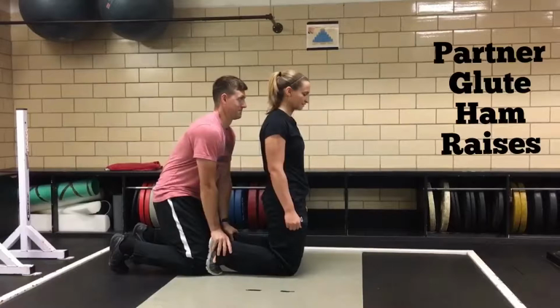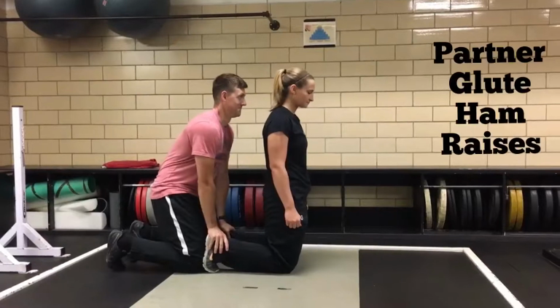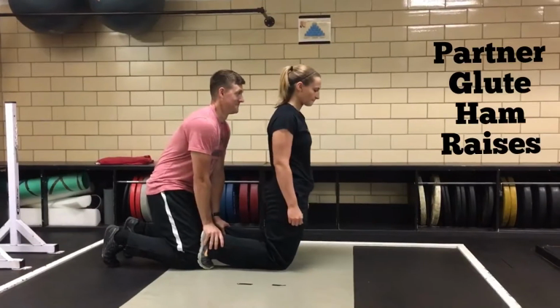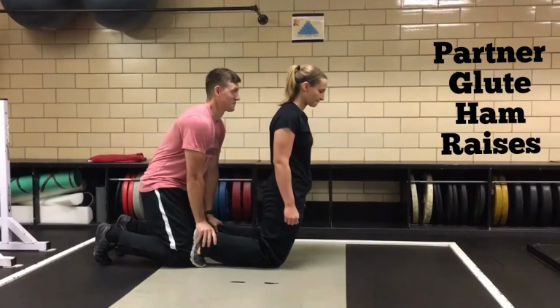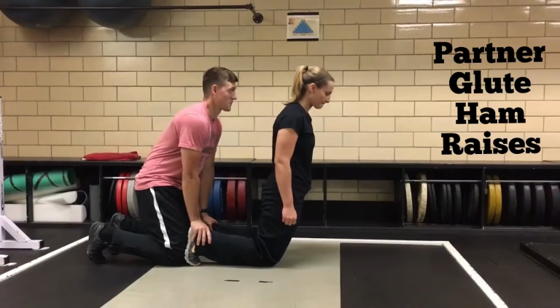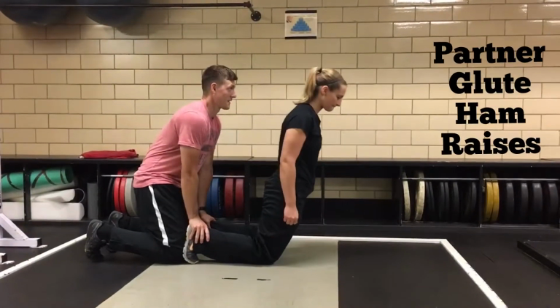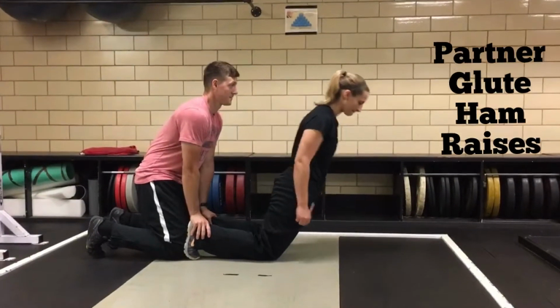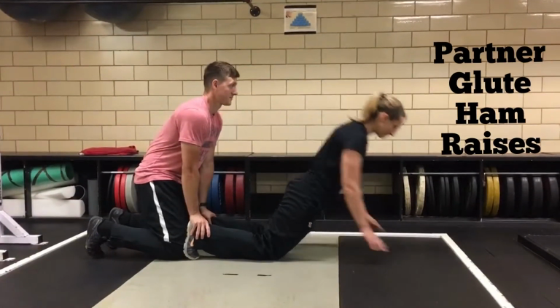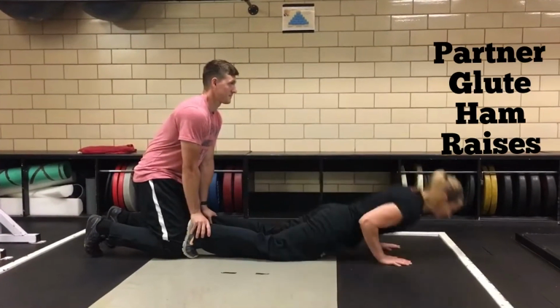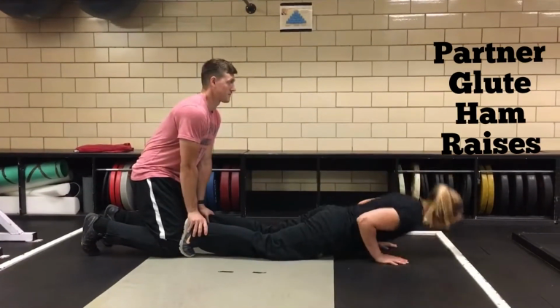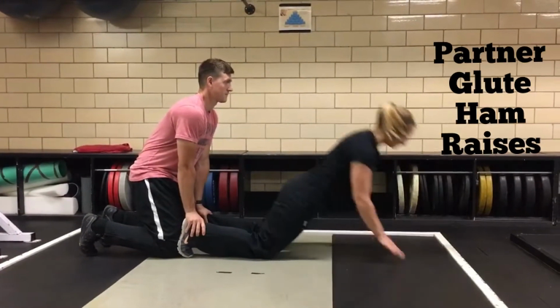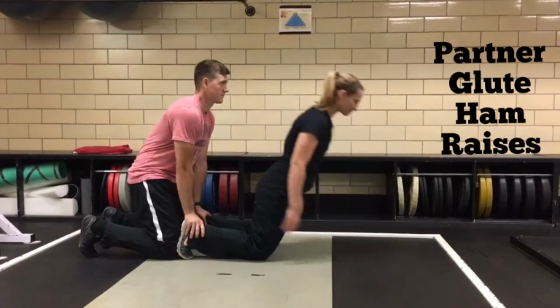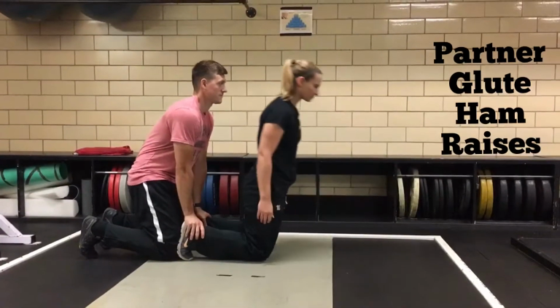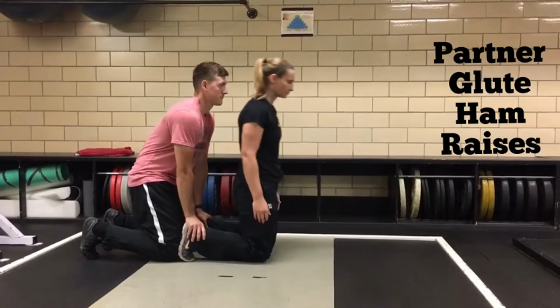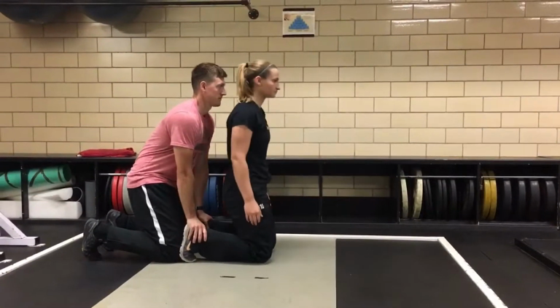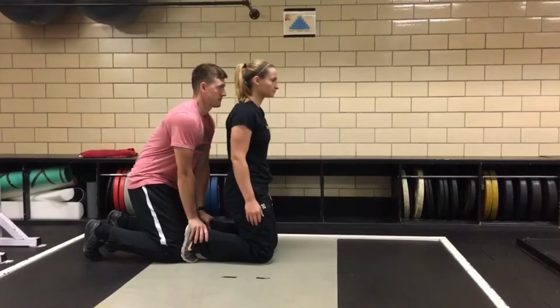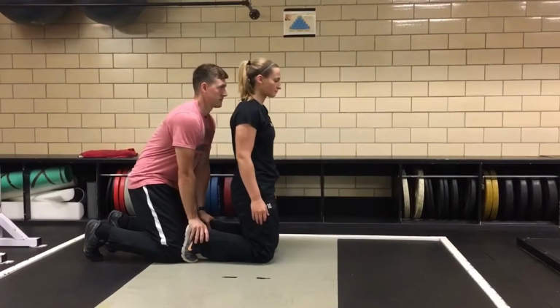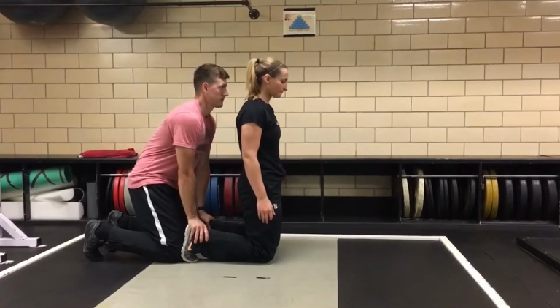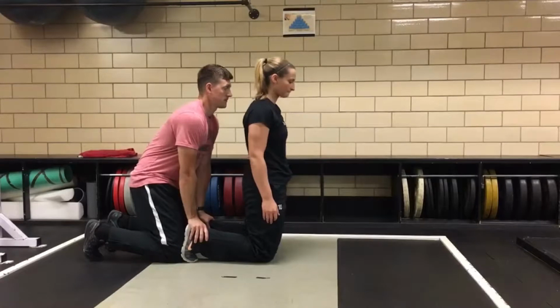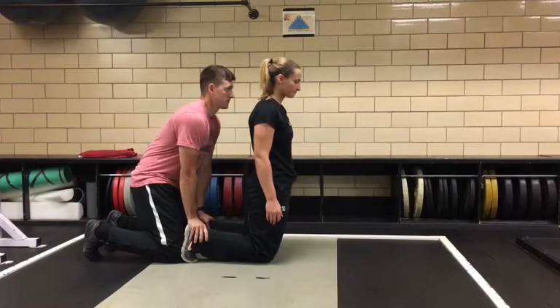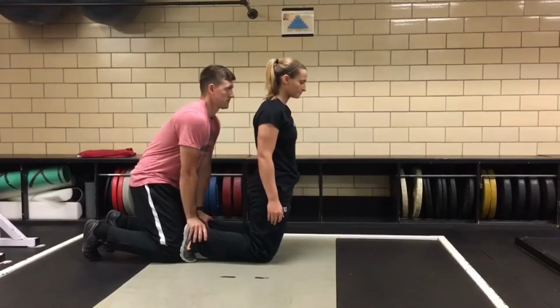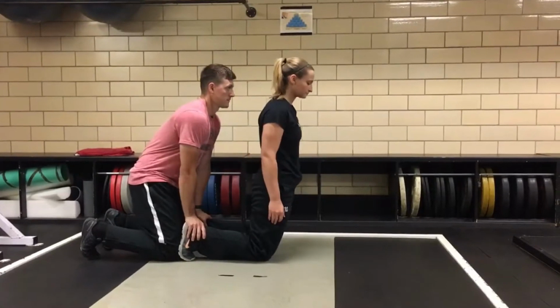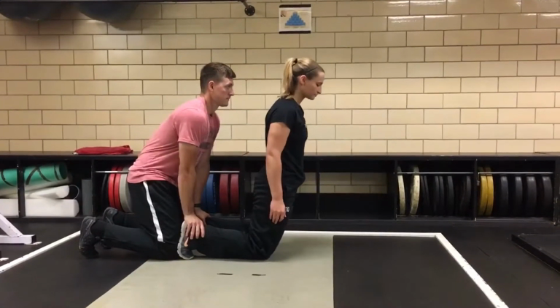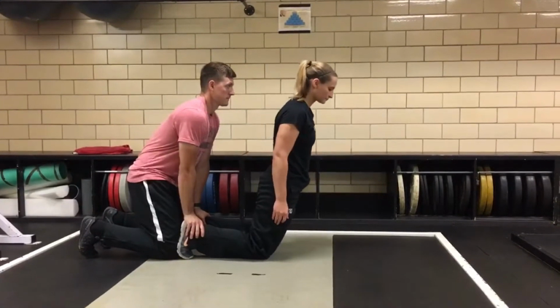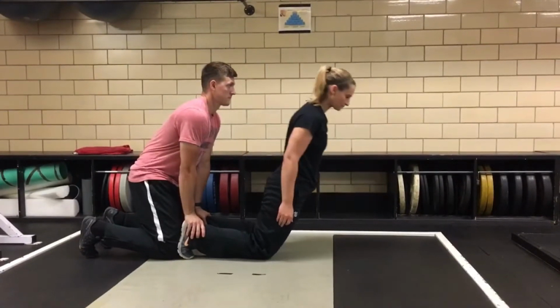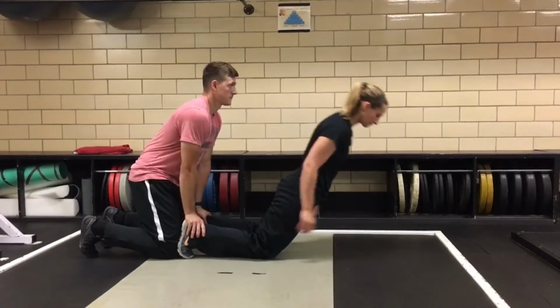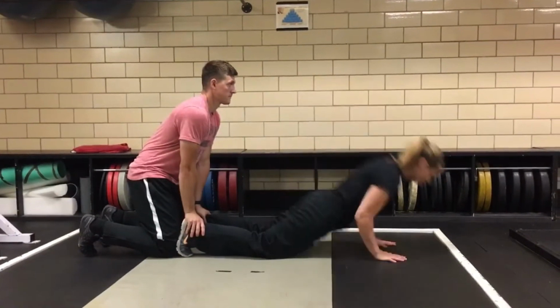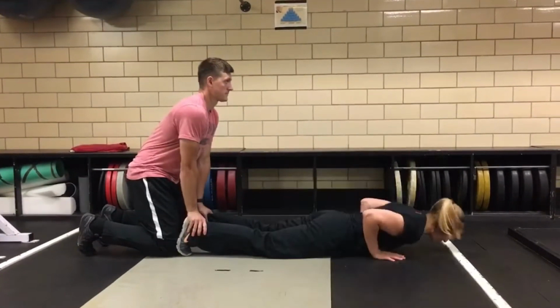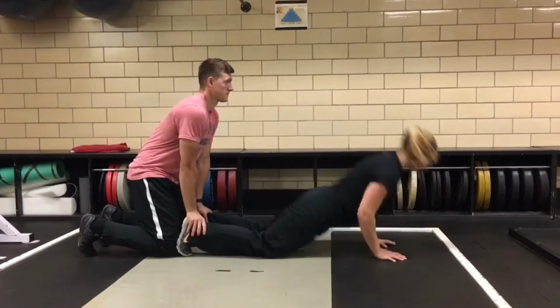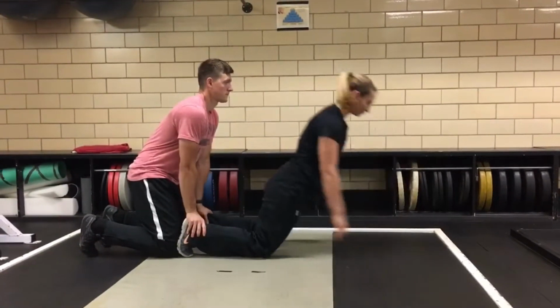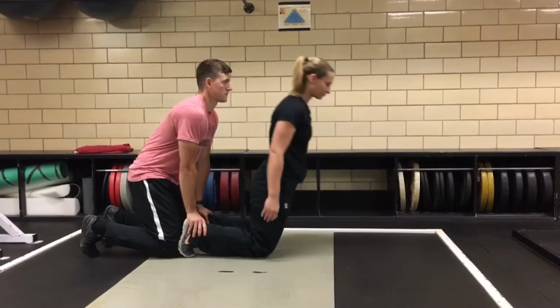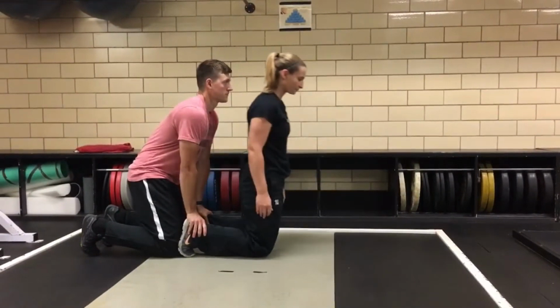When performing a glute ham raise with a partner, begin in a tall kneeling position with your toes curled under you. Have your partner hold your ankles down as you complete each repetition.